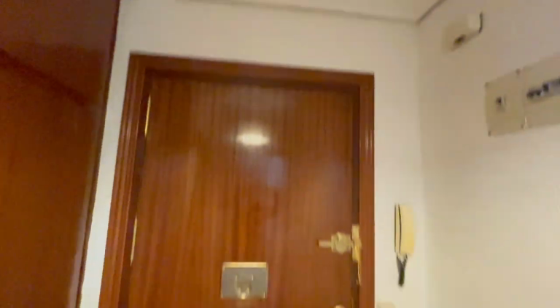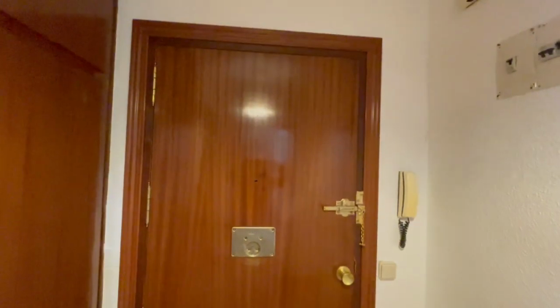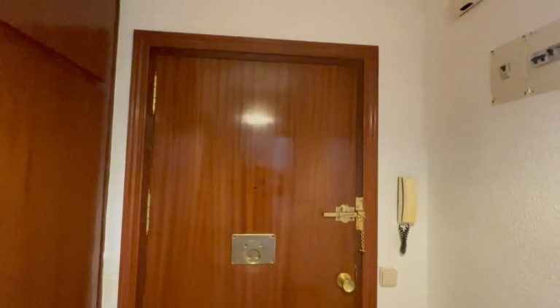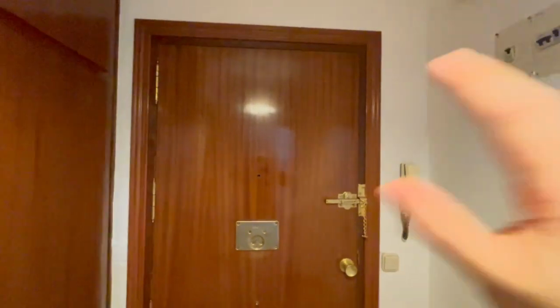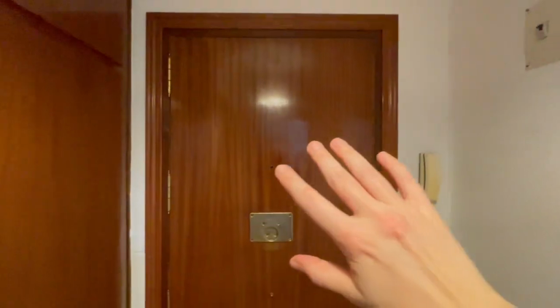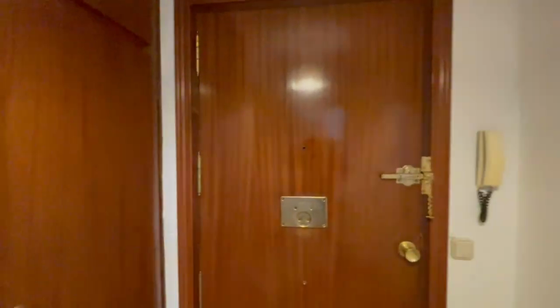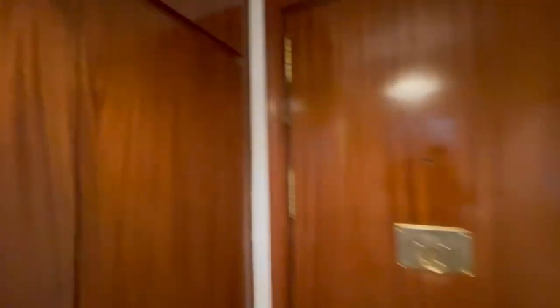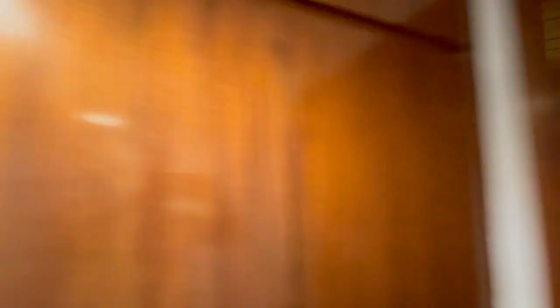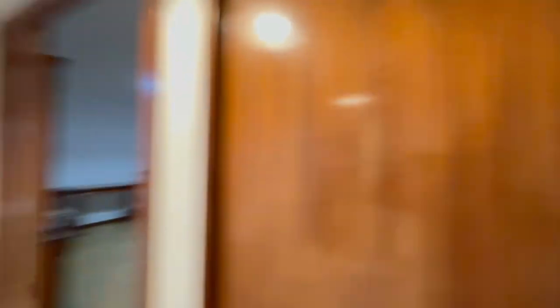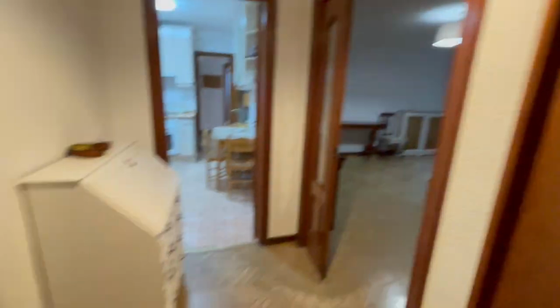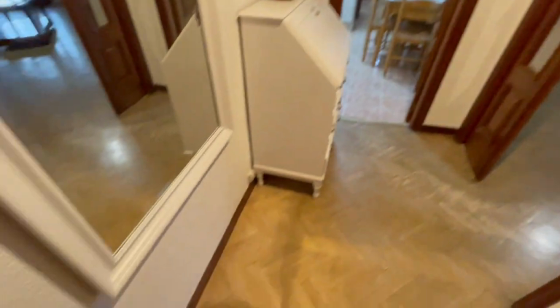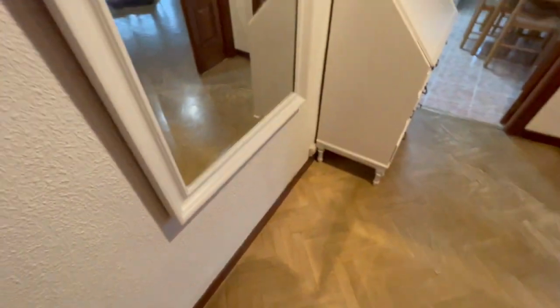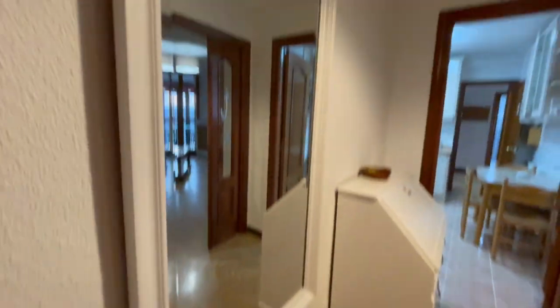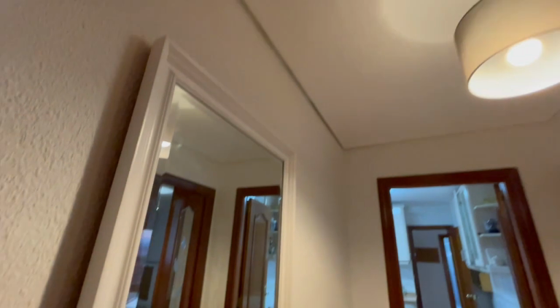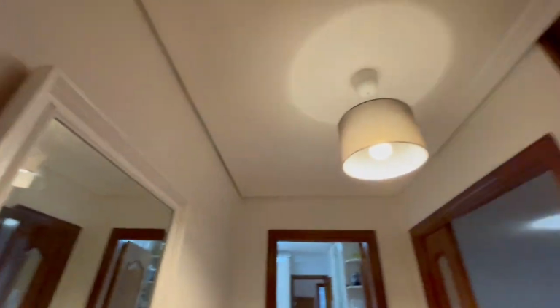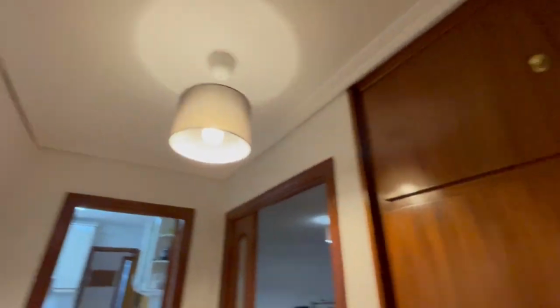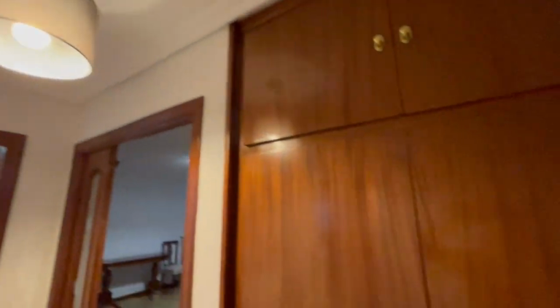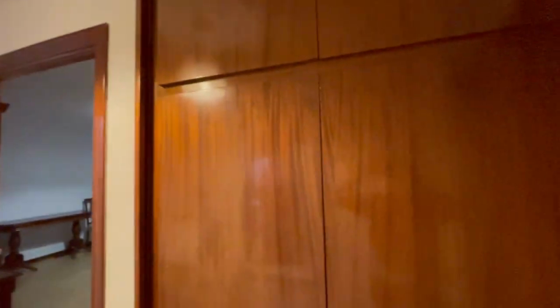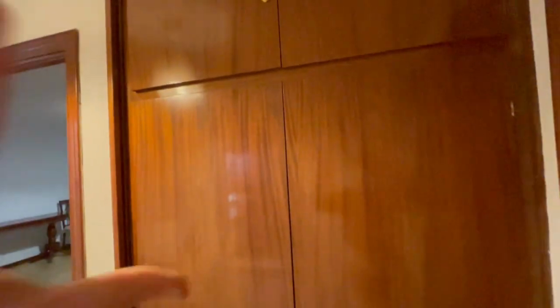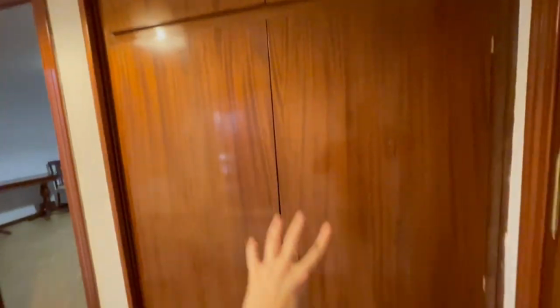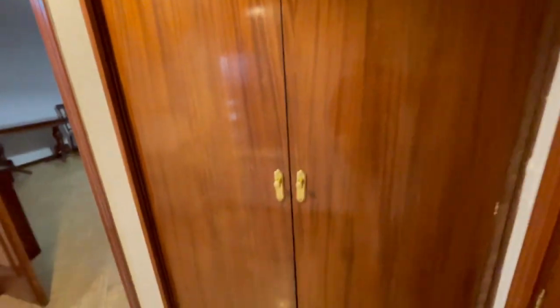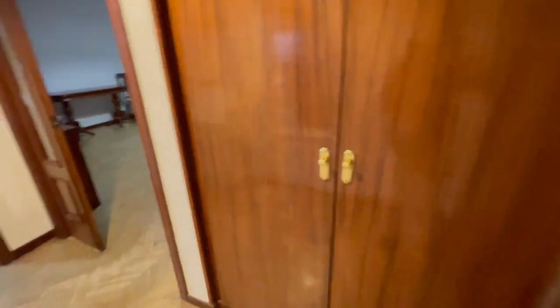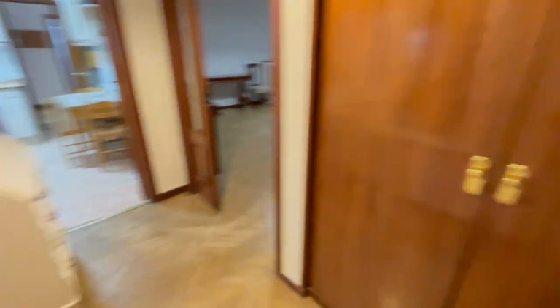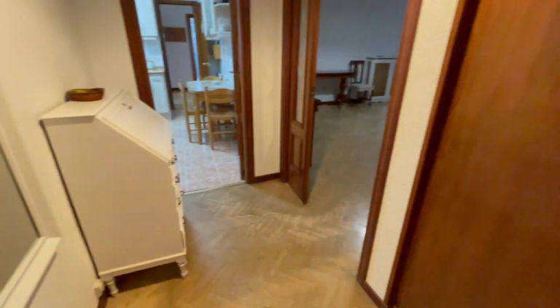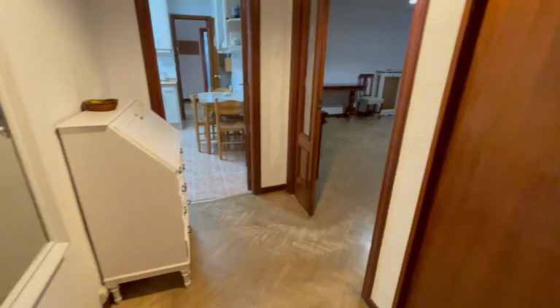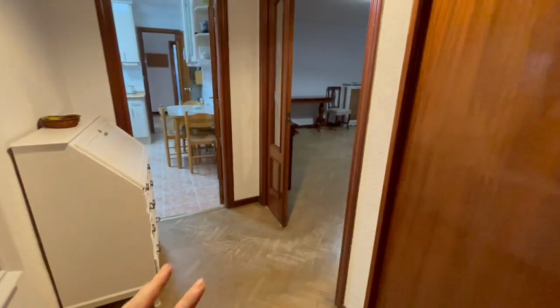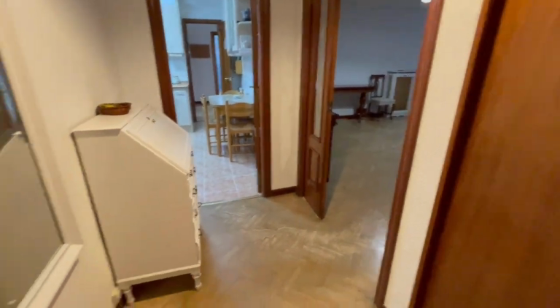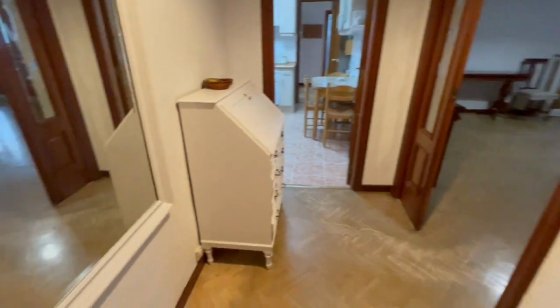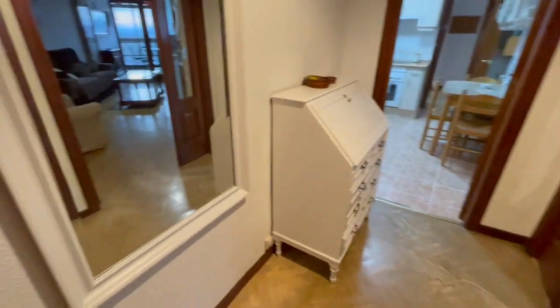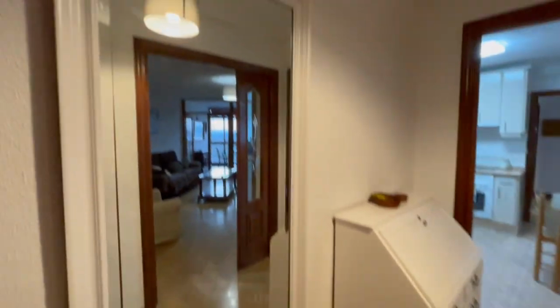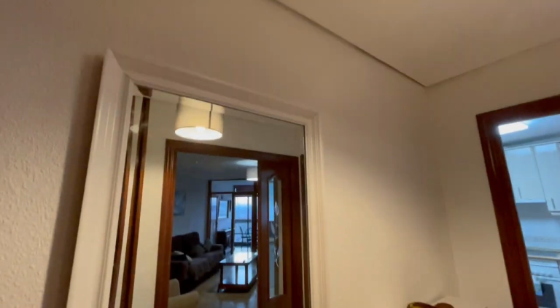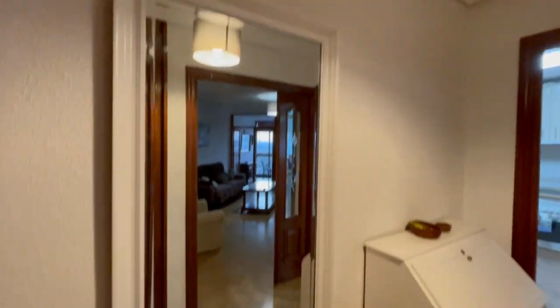This is the main entrance of the apartment and this is going to be the first view. As you can see, right here in the entrance we have this hall with a closet and a mirror.